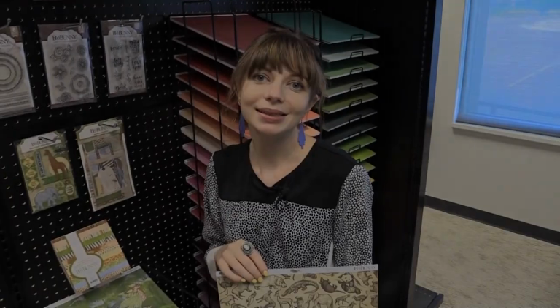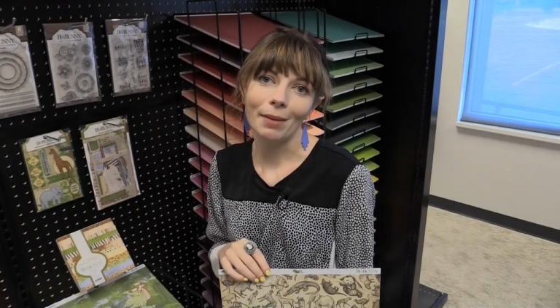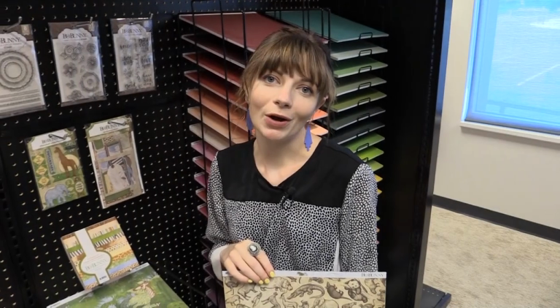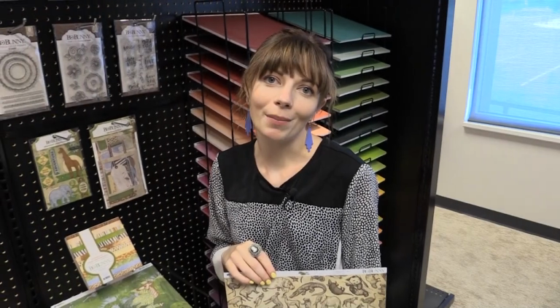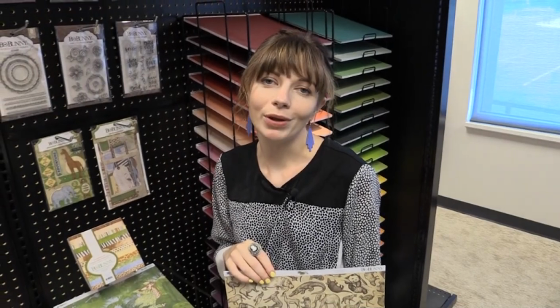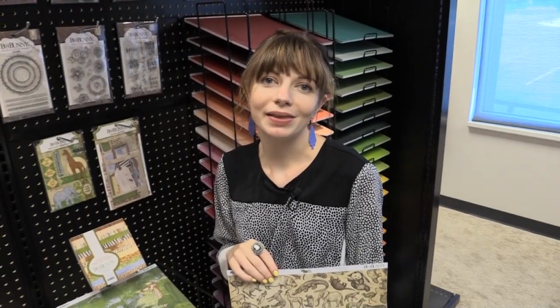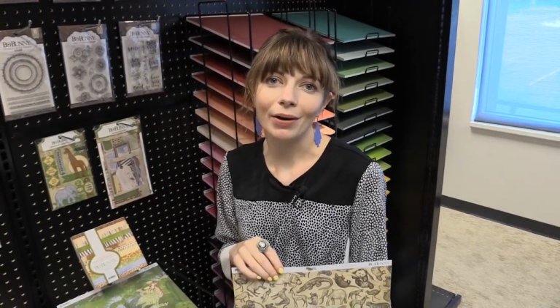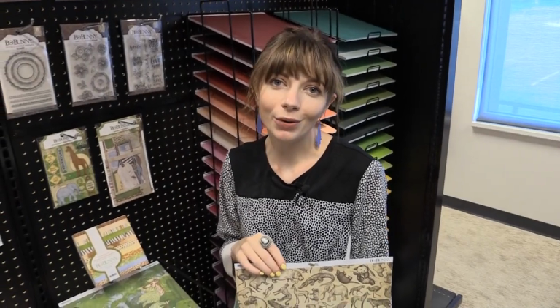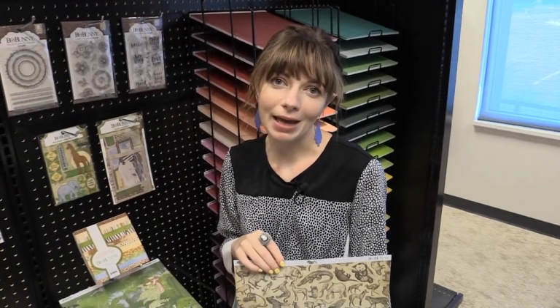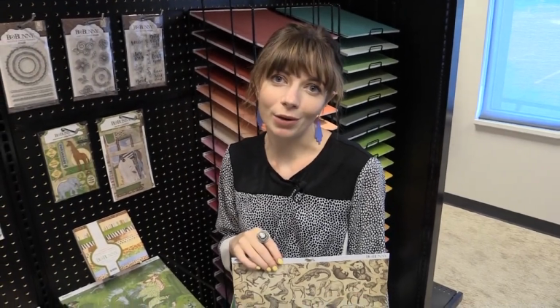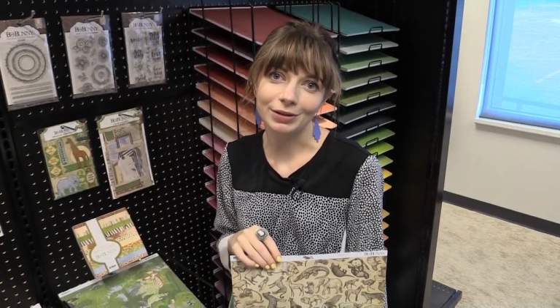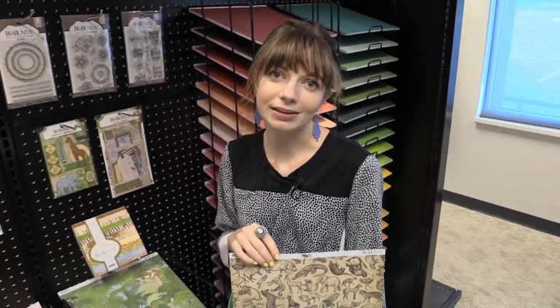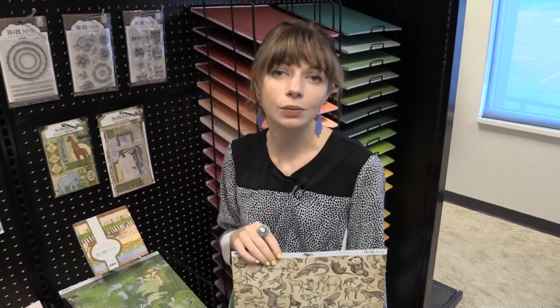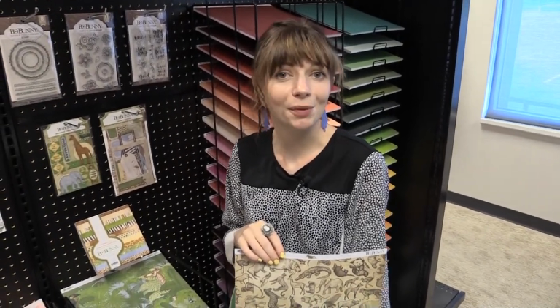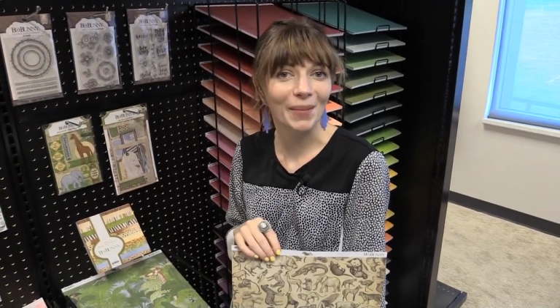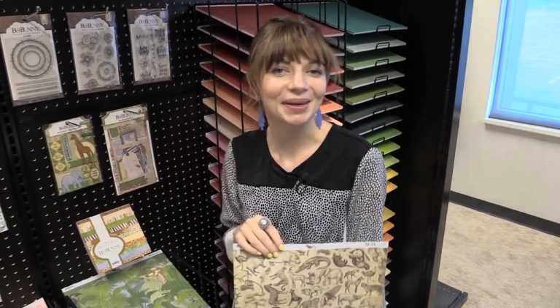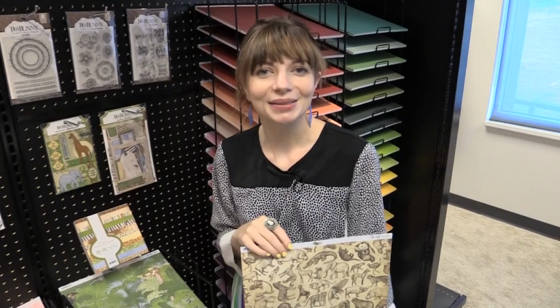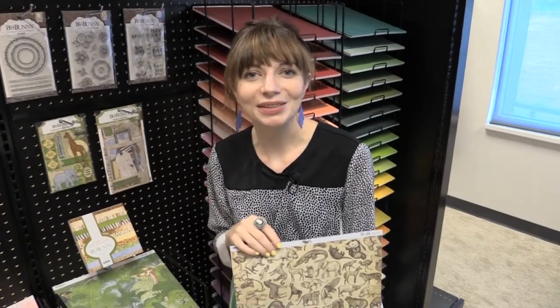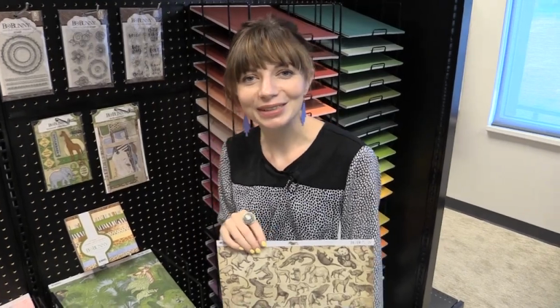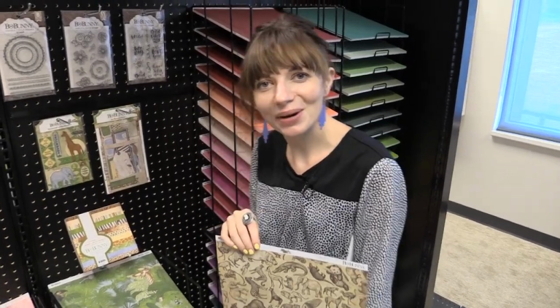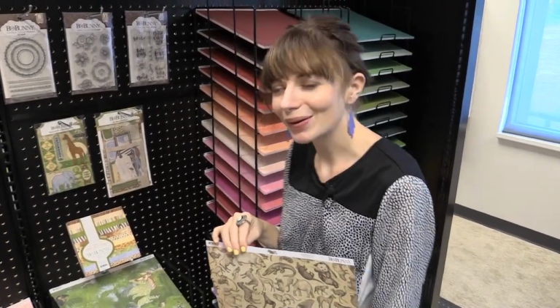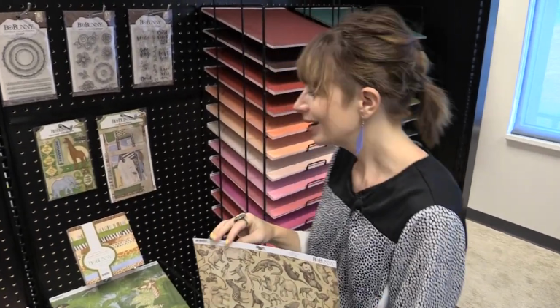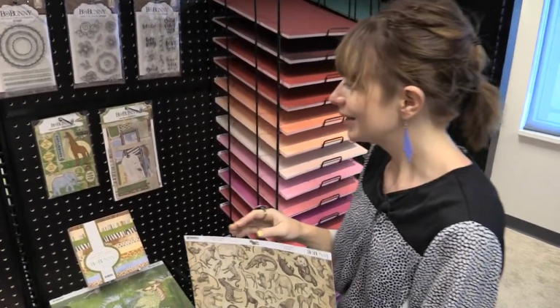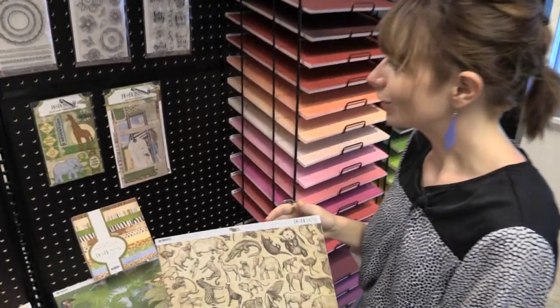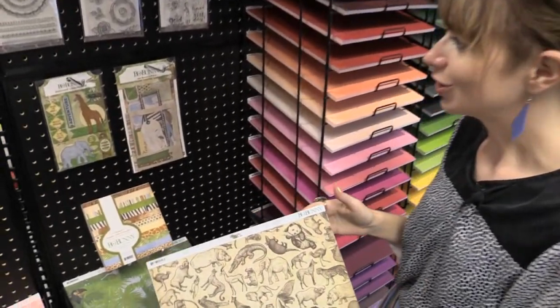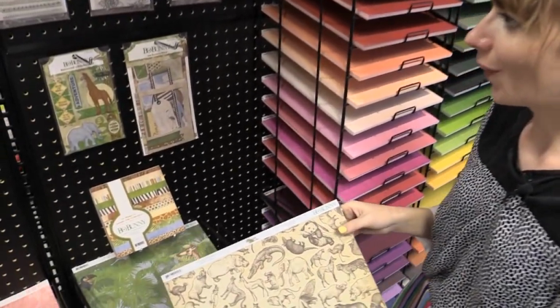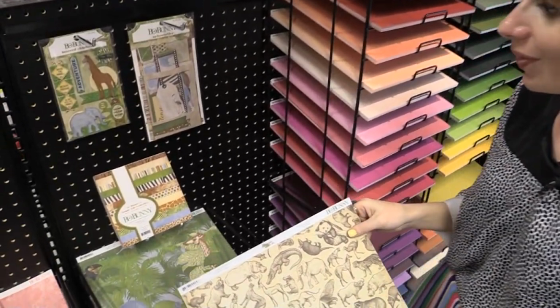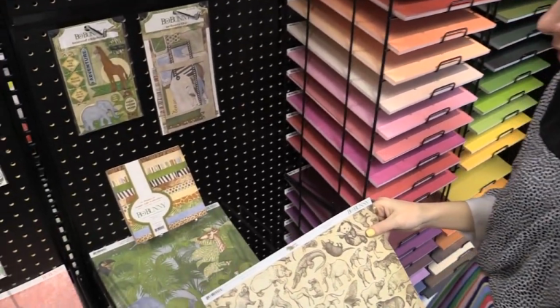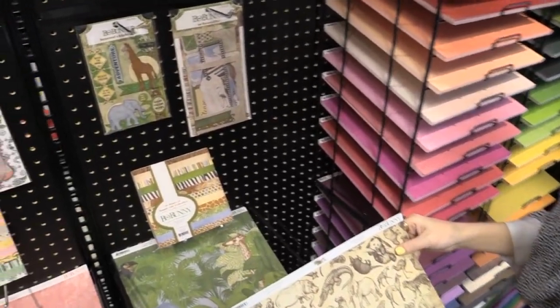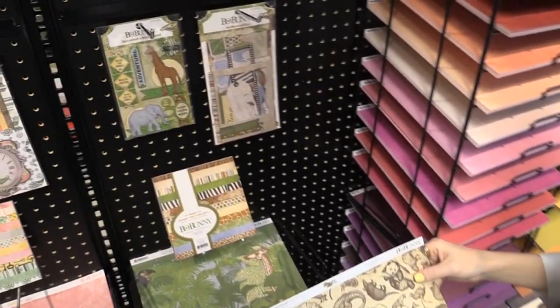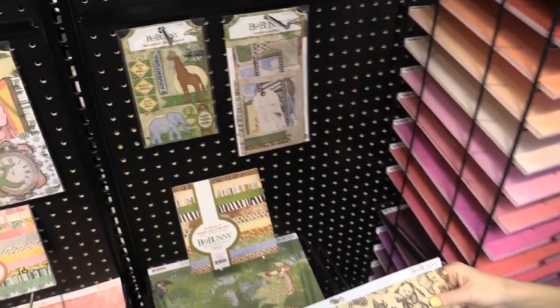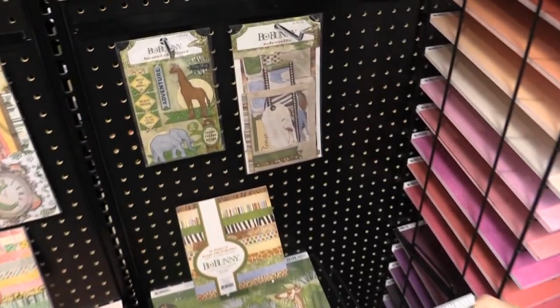This is Scrapbook.com and we are at the American Crafts Headquarters looking at some new lines from Bow Bunny. This first line we're going to look at is called Jungle Life and it is so fun.